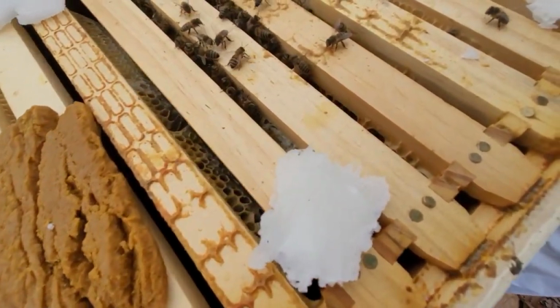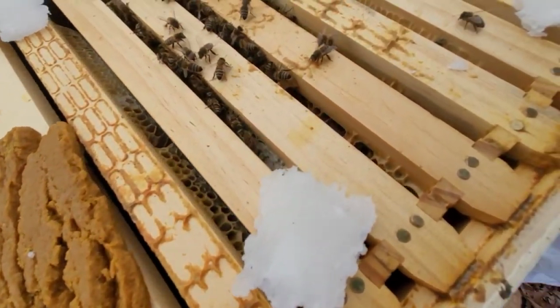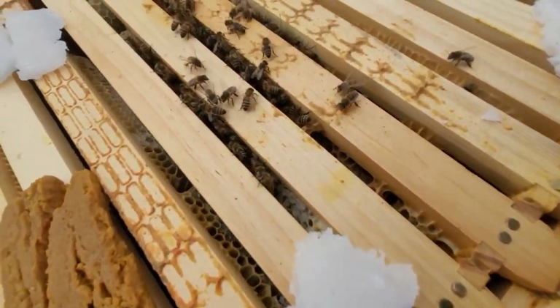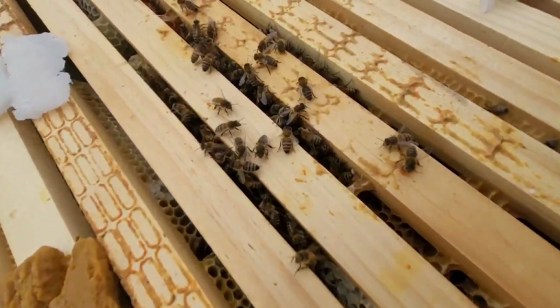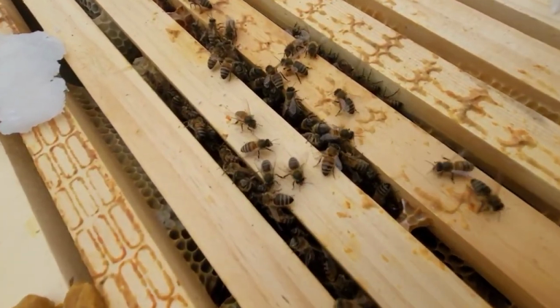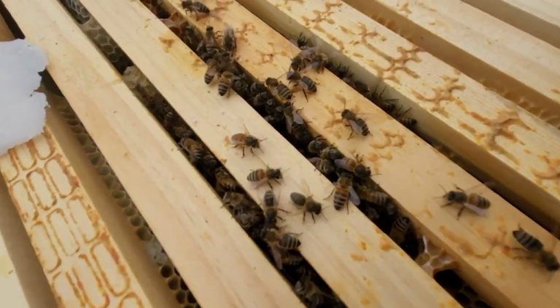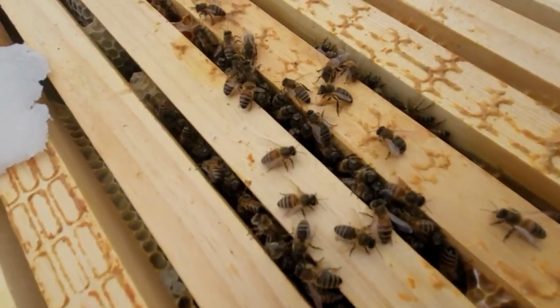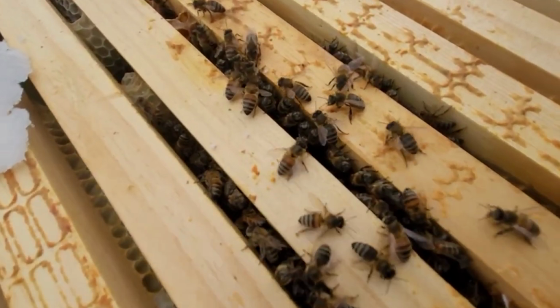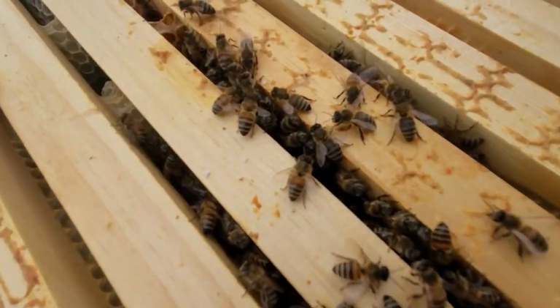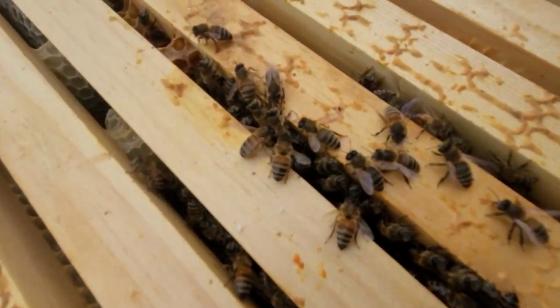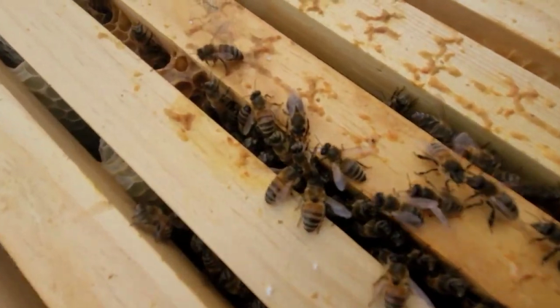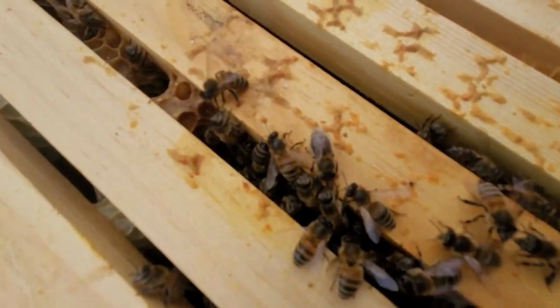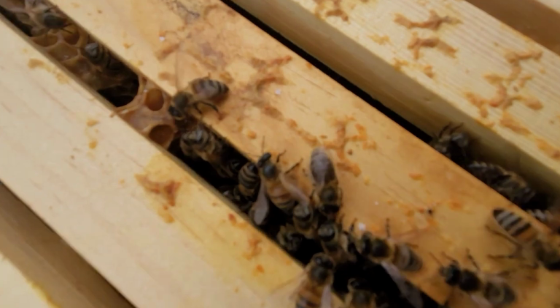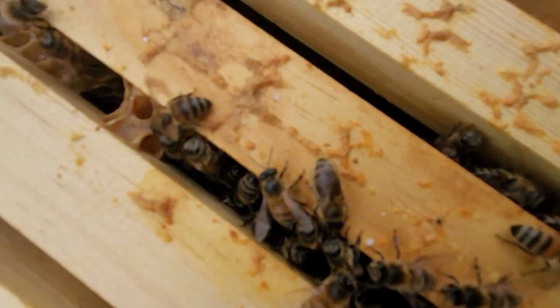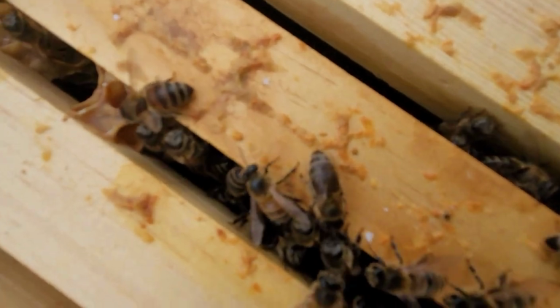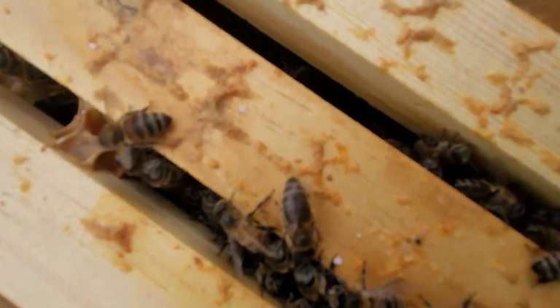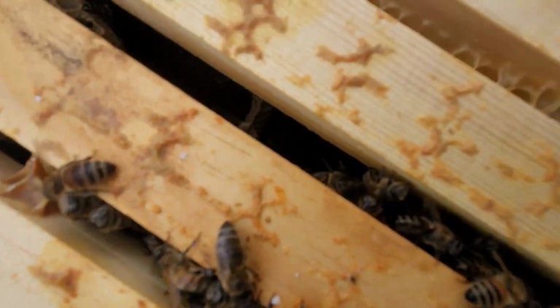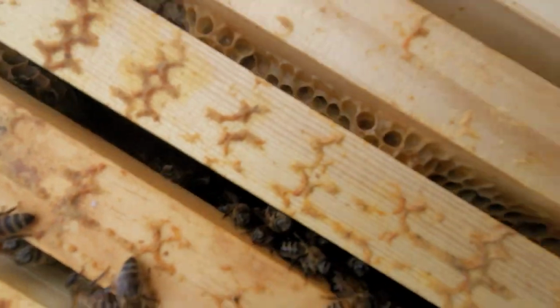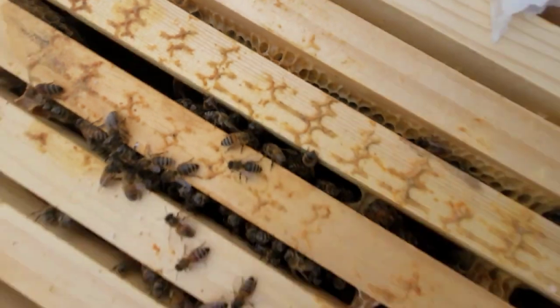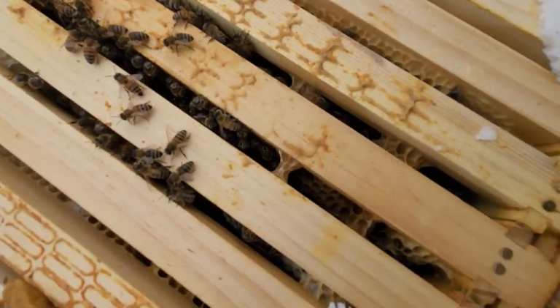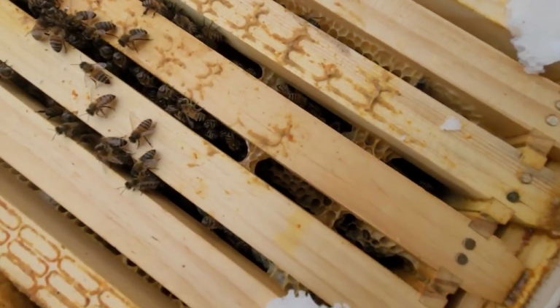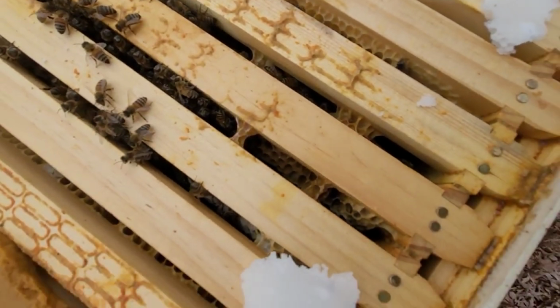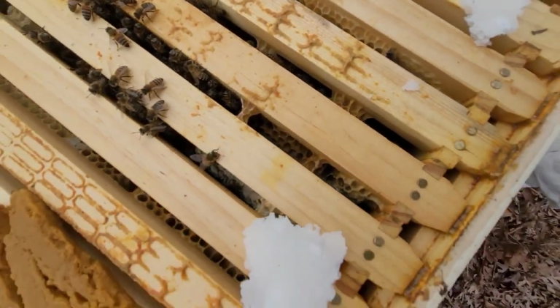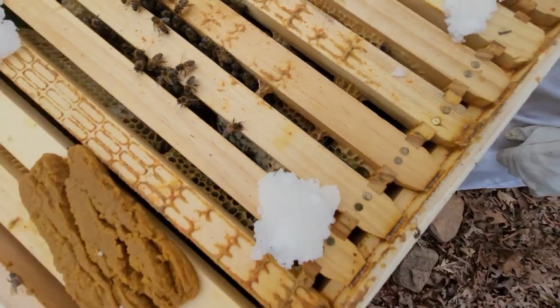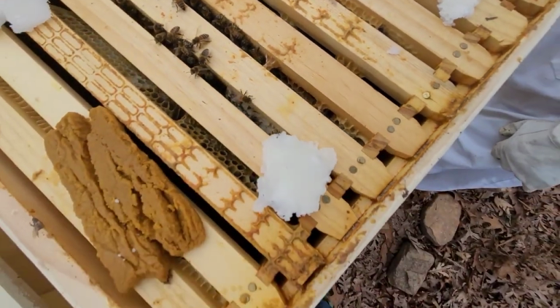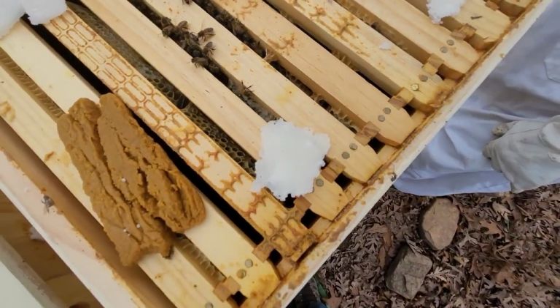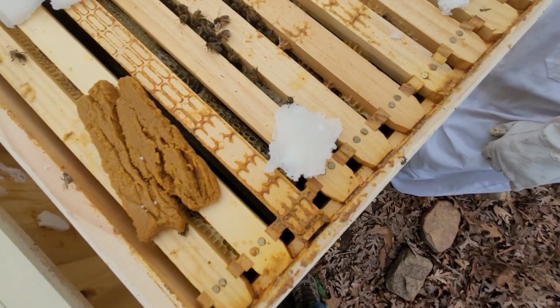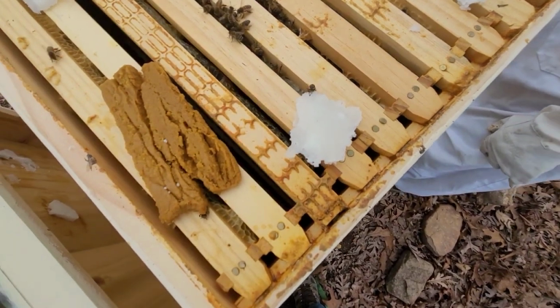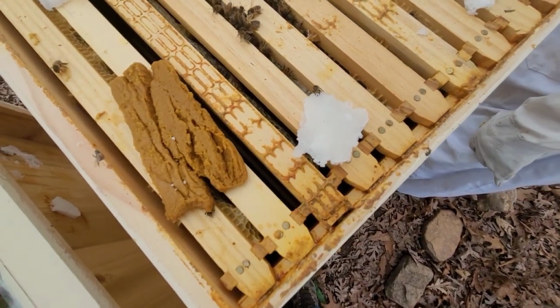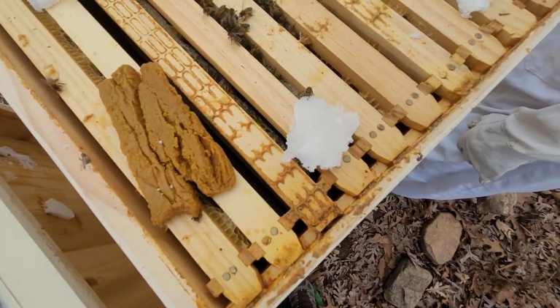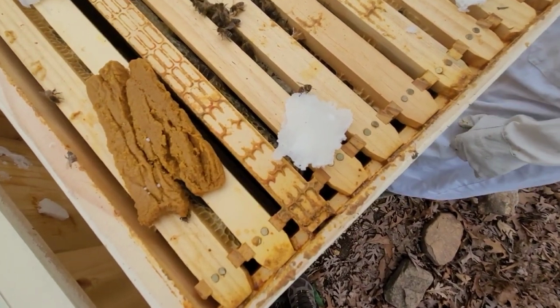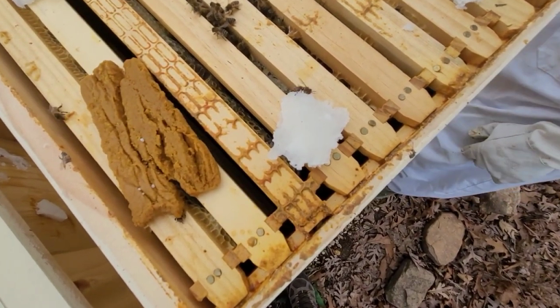They do seem to be taking in the sugar though. They do seem to have some capped honey, but there aren't just a ton of bees left. So, I don't know.